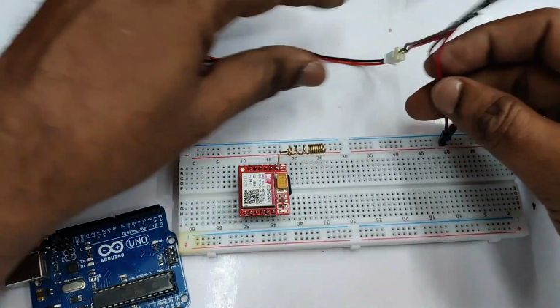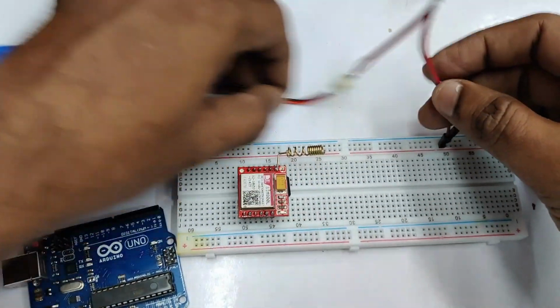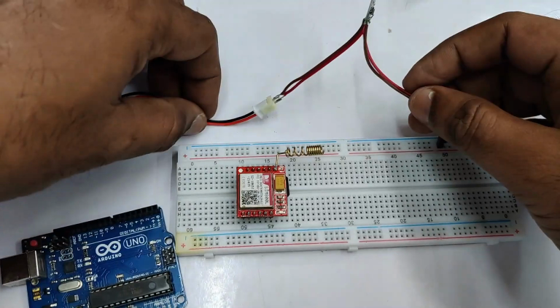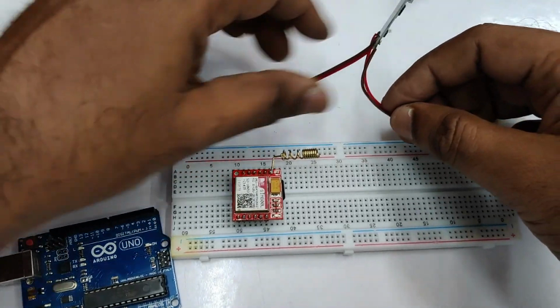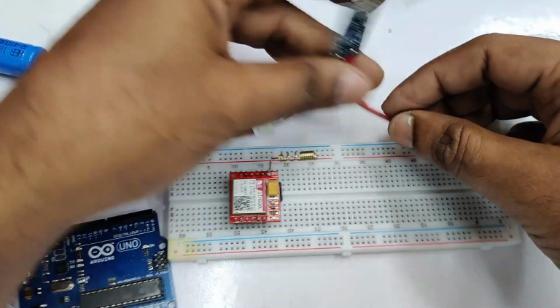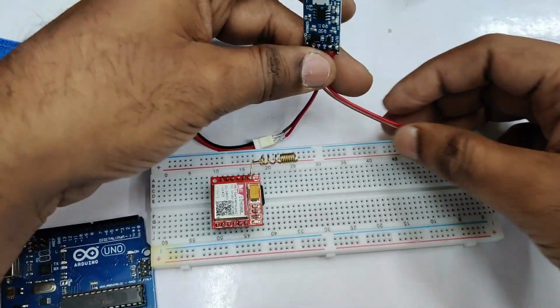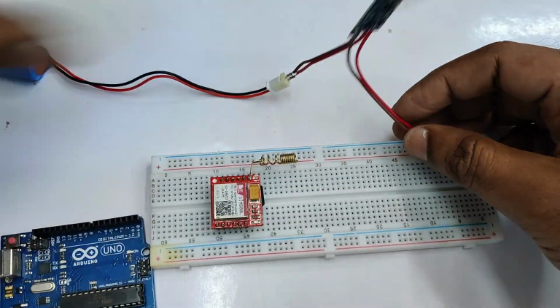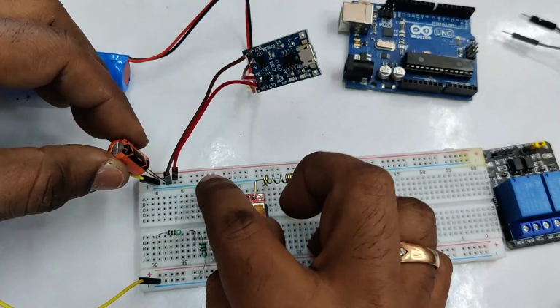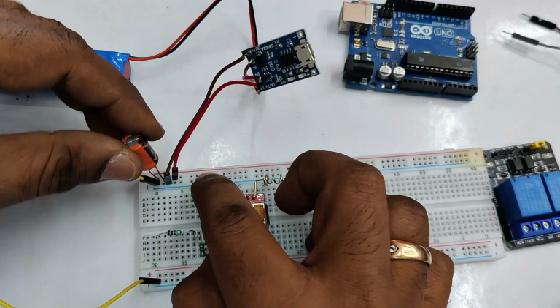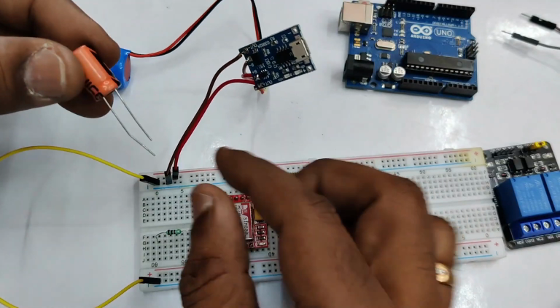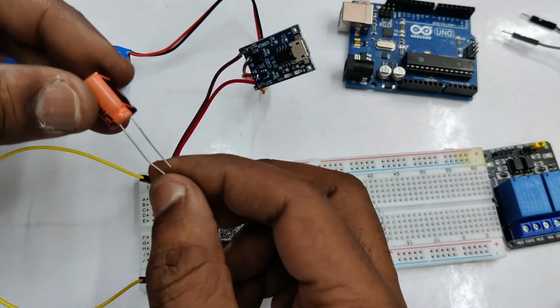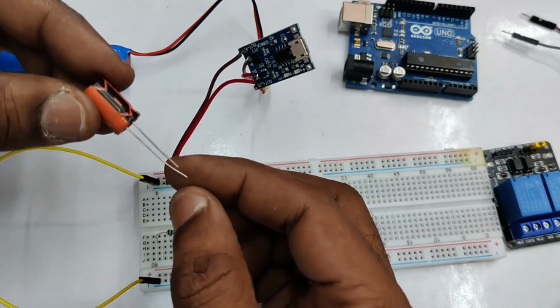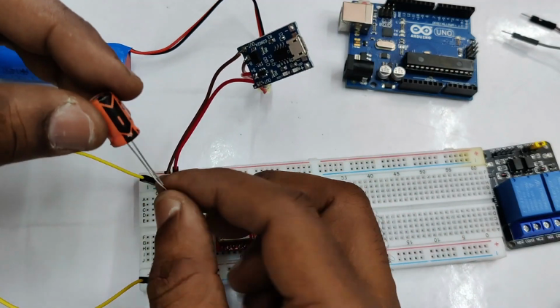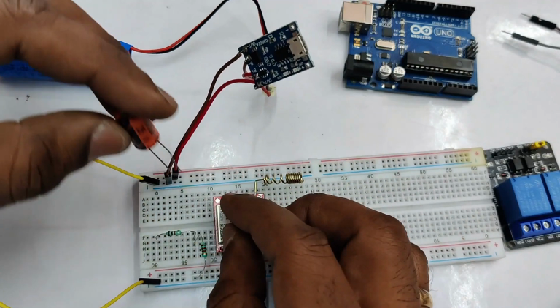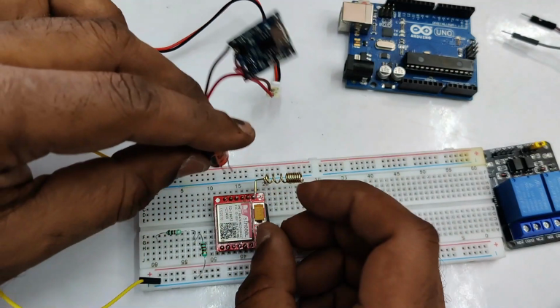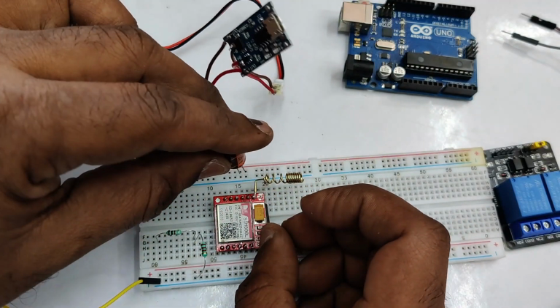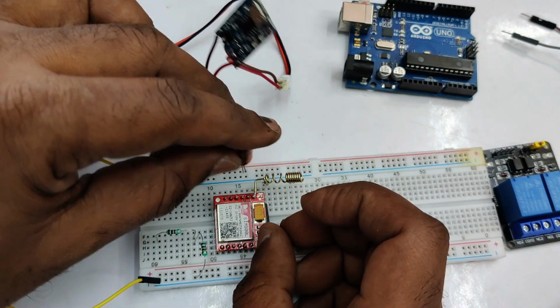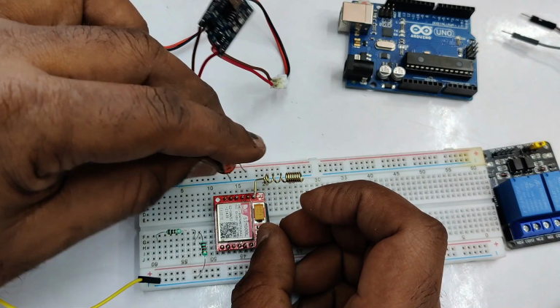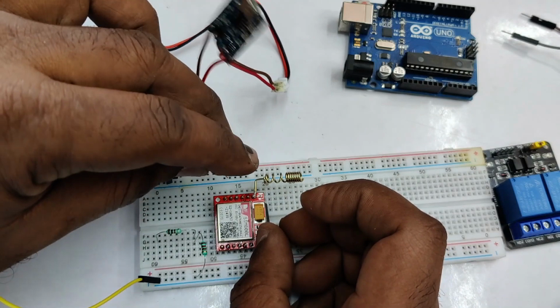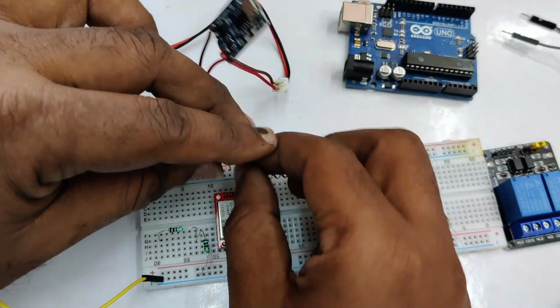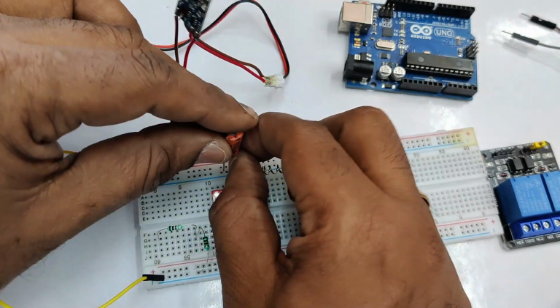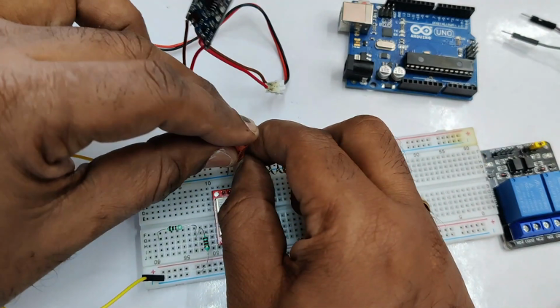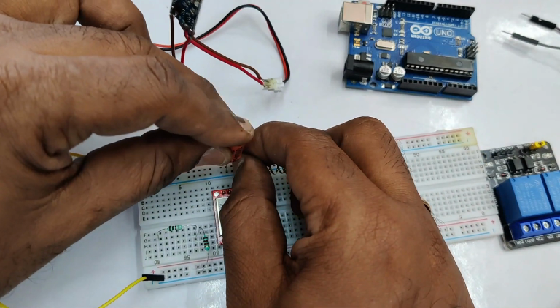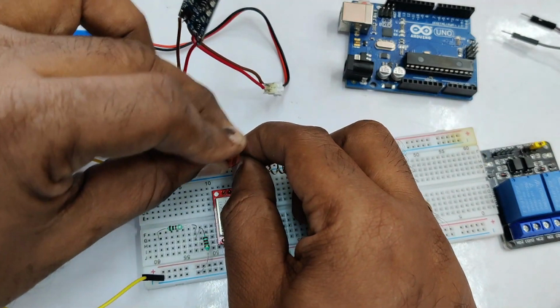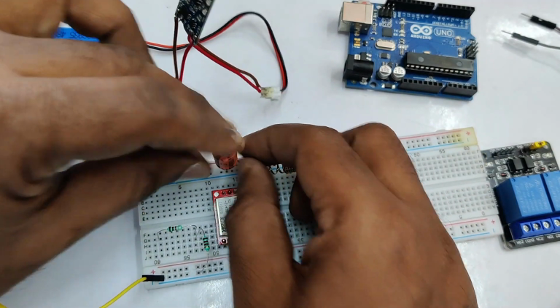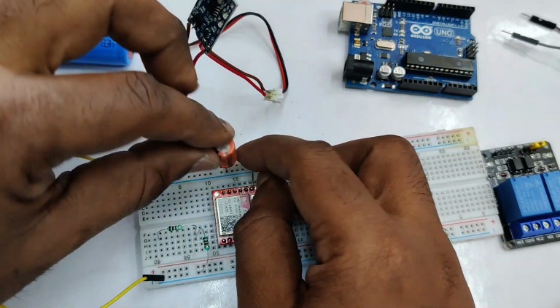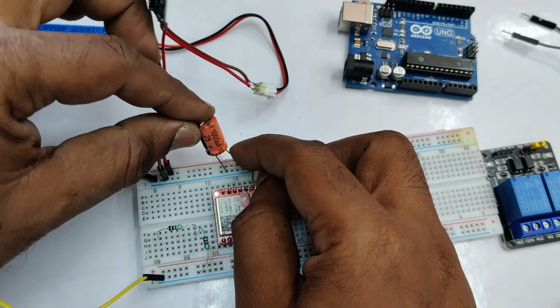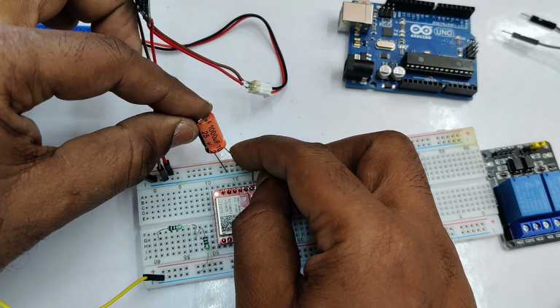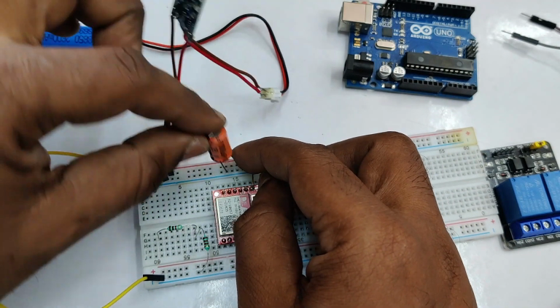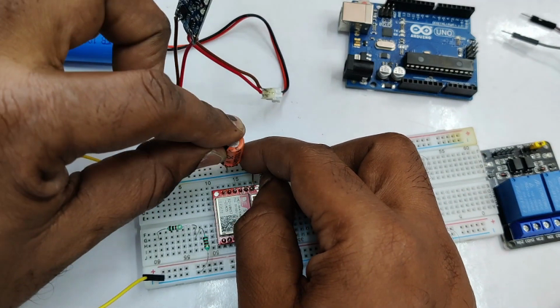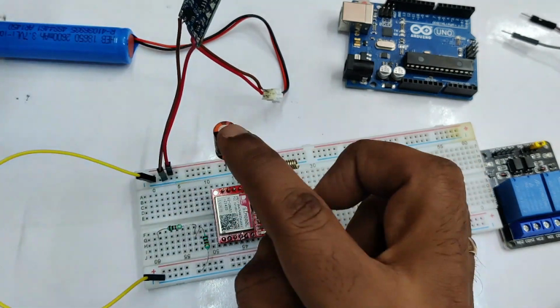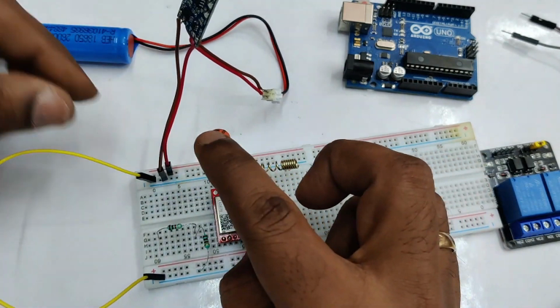Connect the Berg wires to the breadboard — the top rail to positive and the bottom rail to negative. We can also use an electrolytic capacitor for stability of the power source.